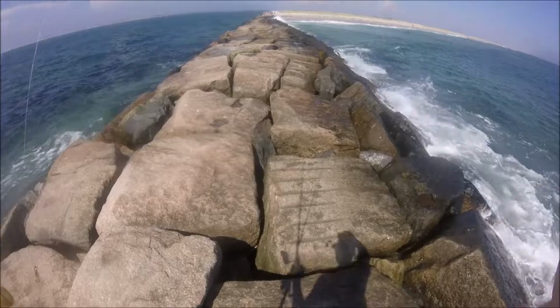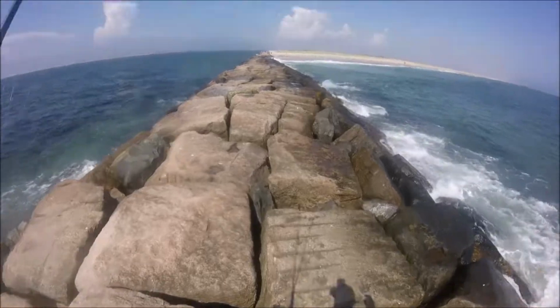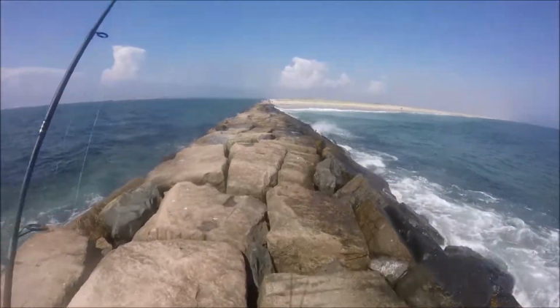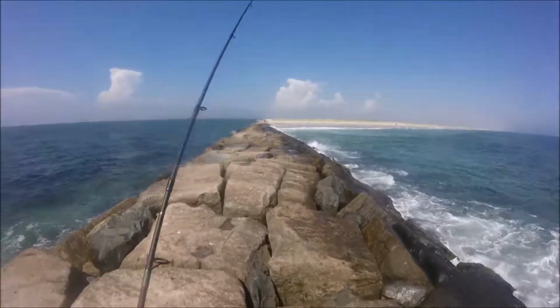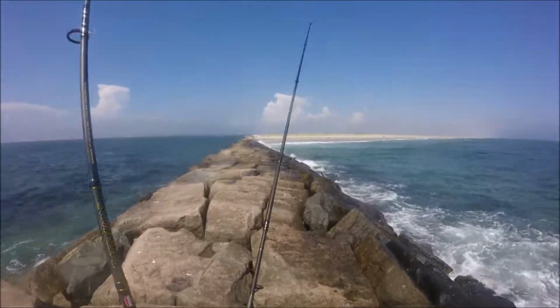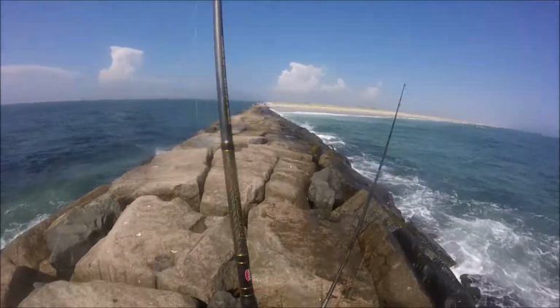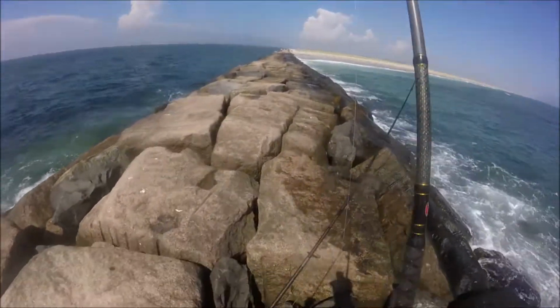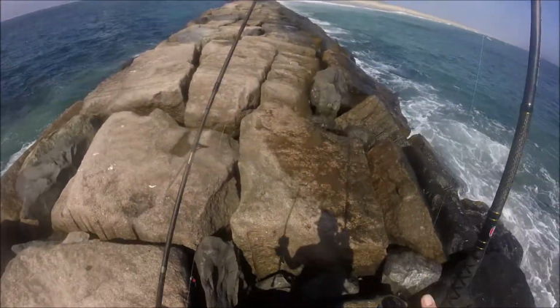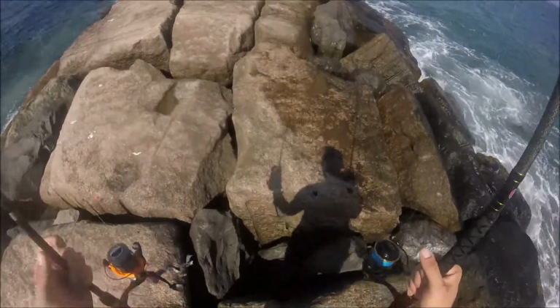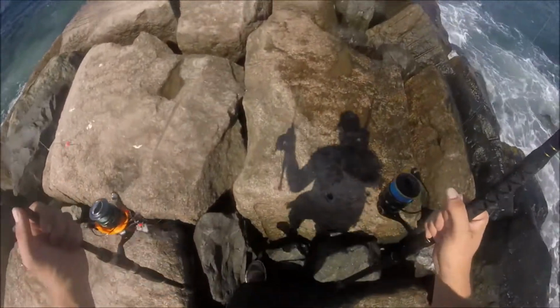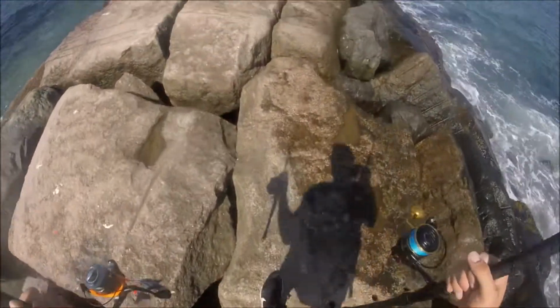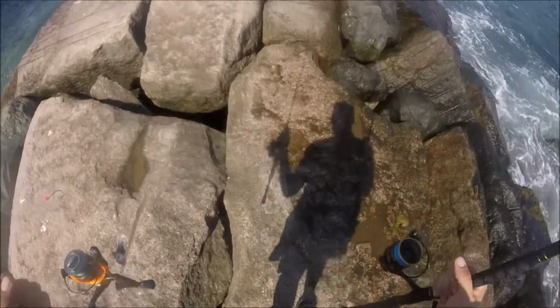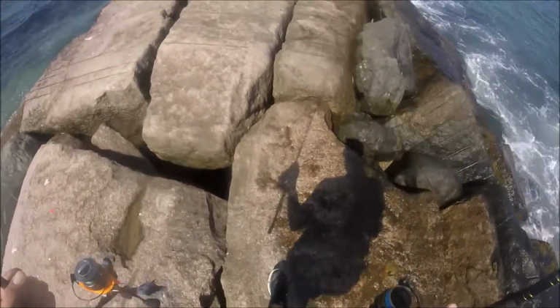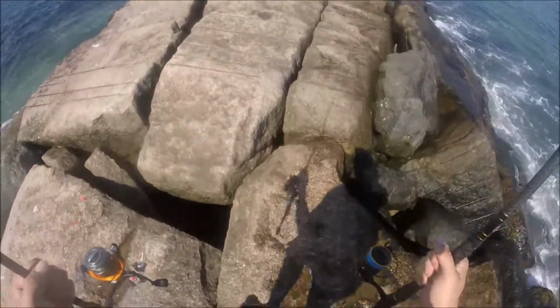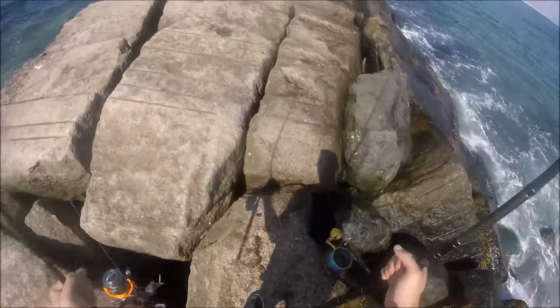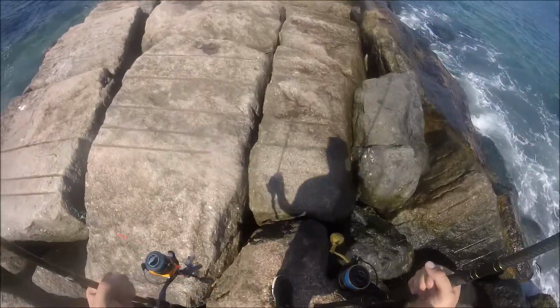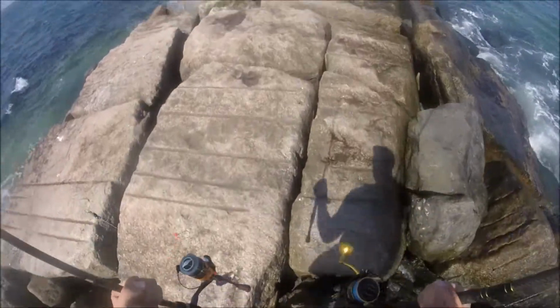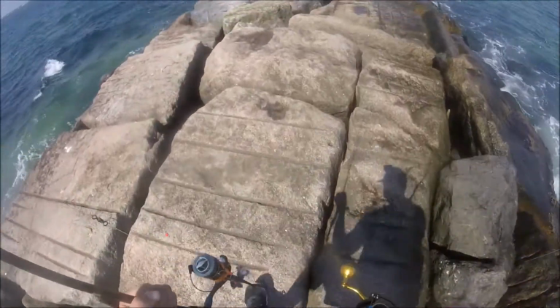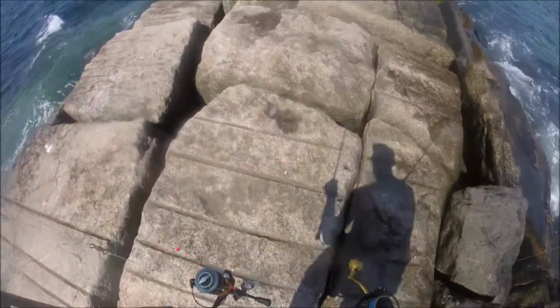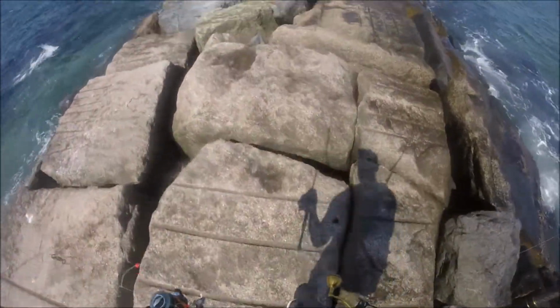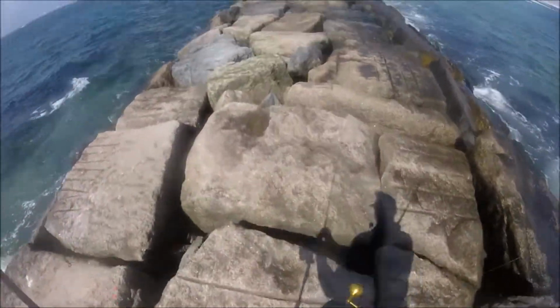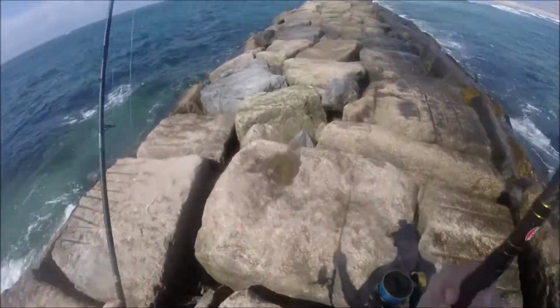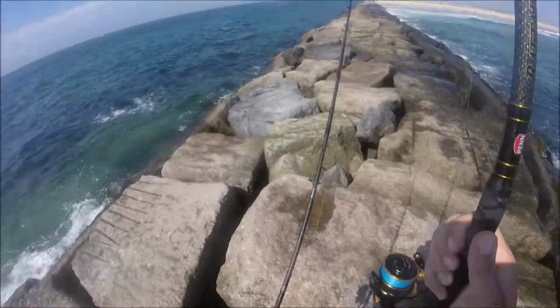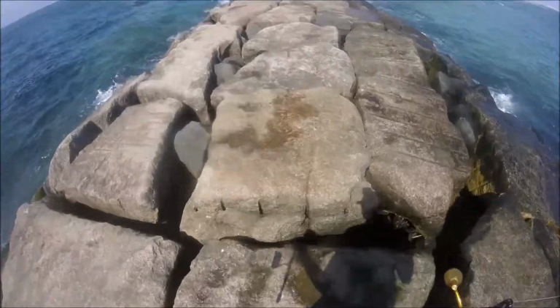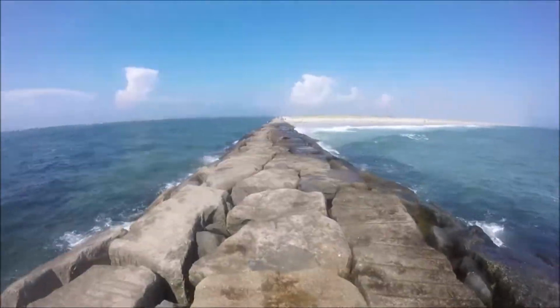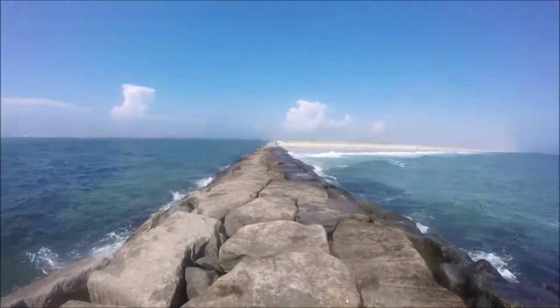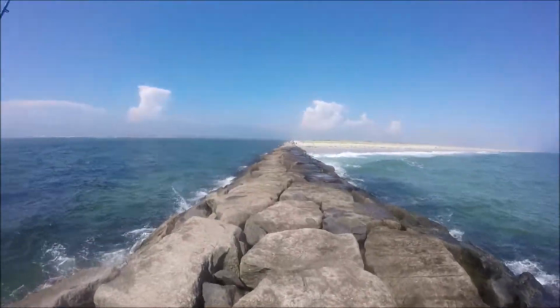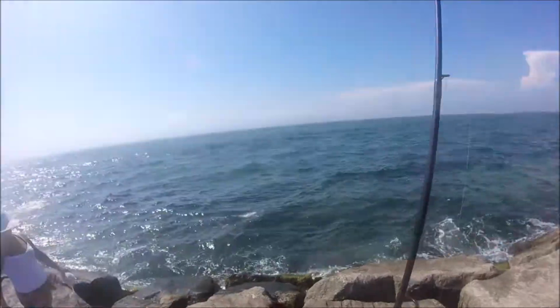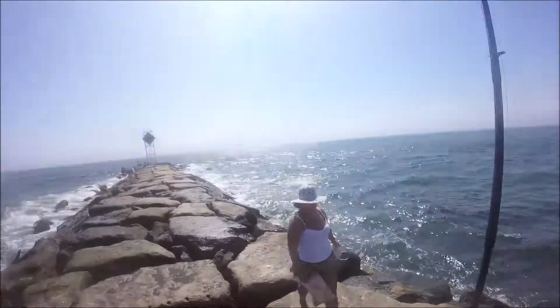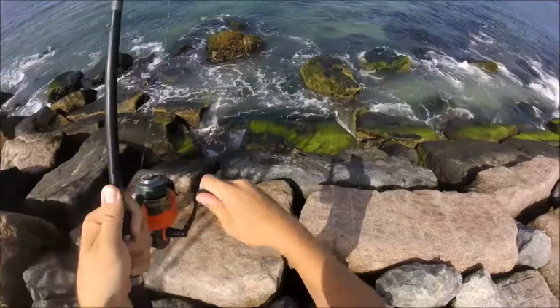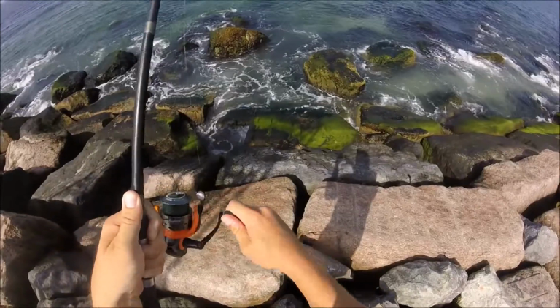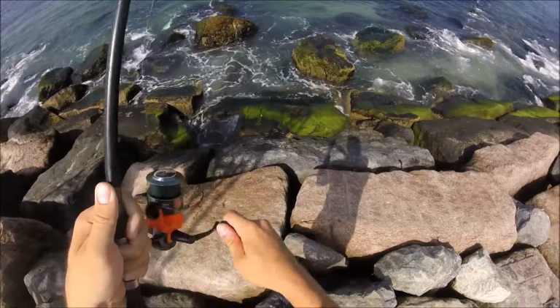What's going on guys? This video was filmed September 3rd, and I'm fishing a jetty on the south shore of Long Island. I'll be throwing lures with one rod and bottom fishing with the other. I'll be using a high-low rig tipped with clam and squid.